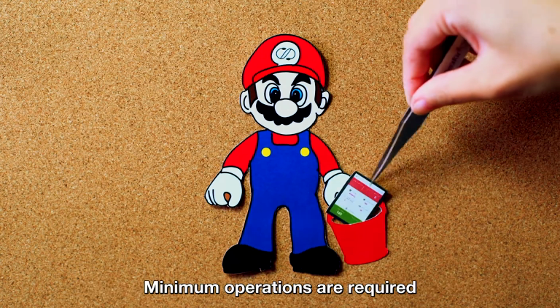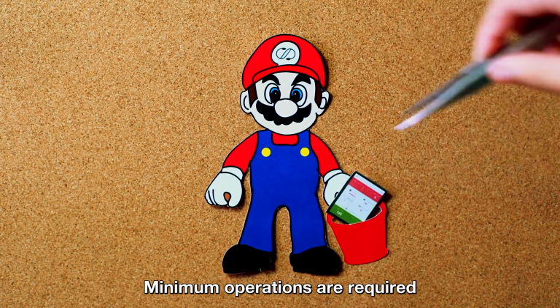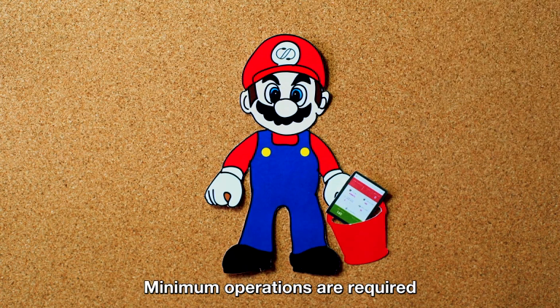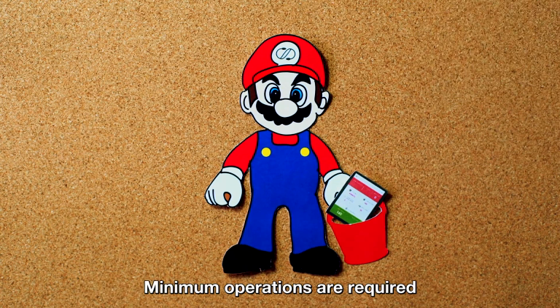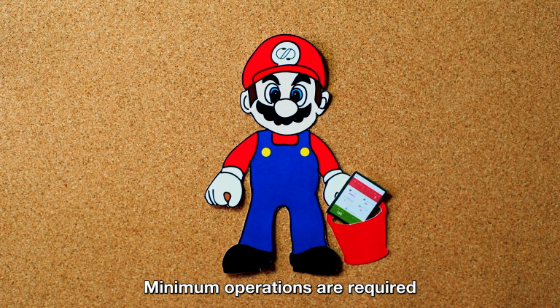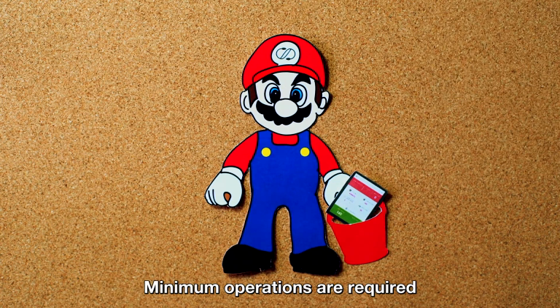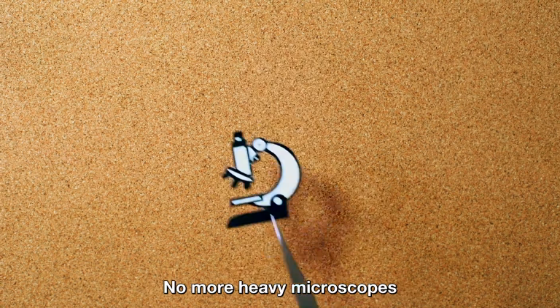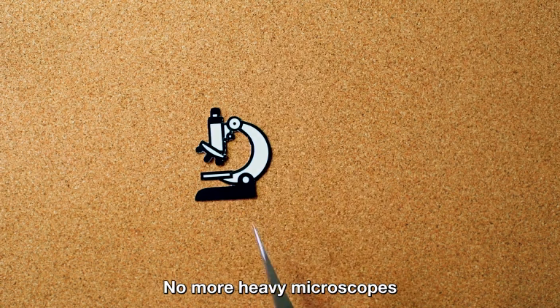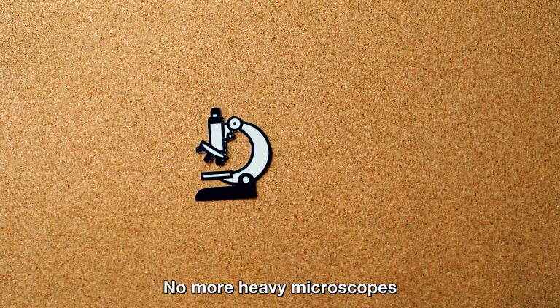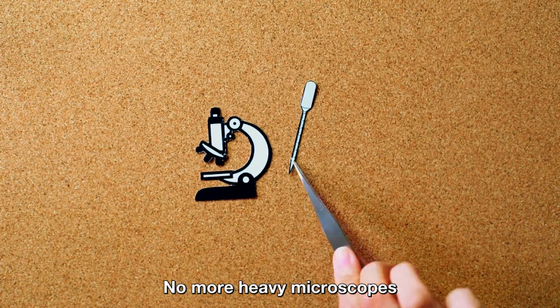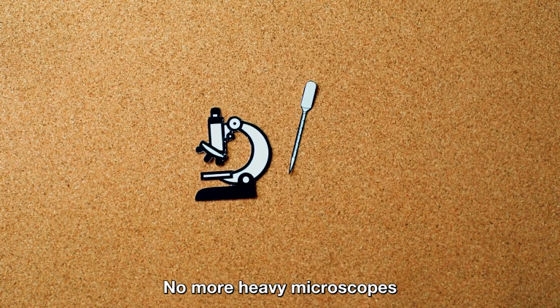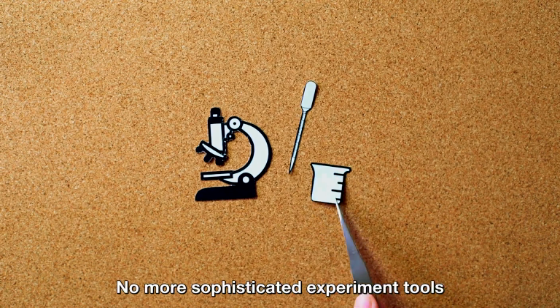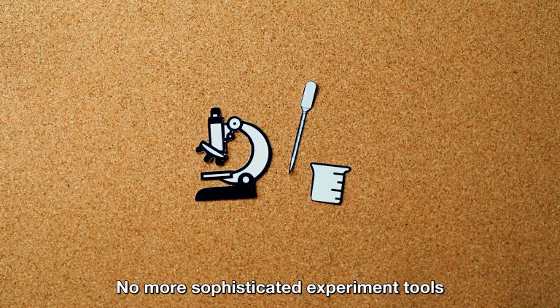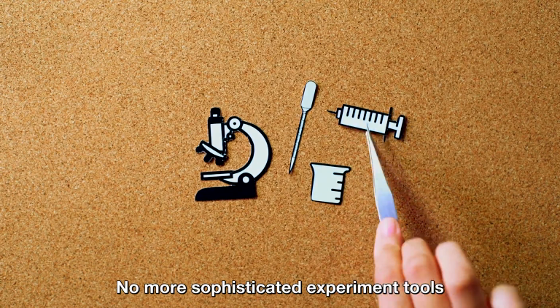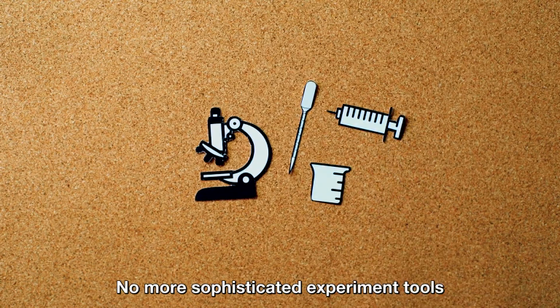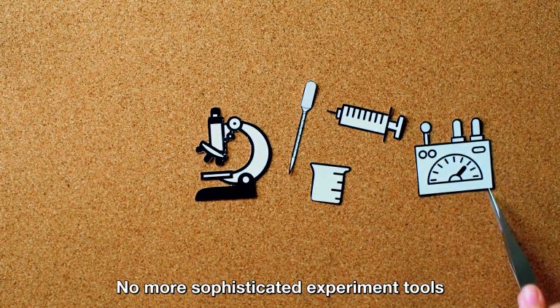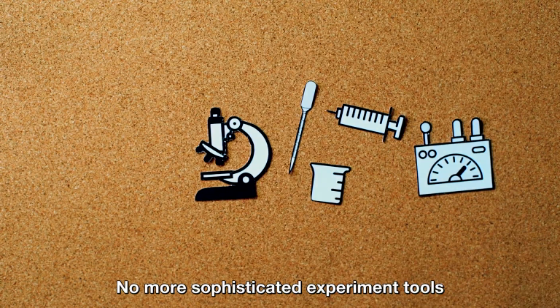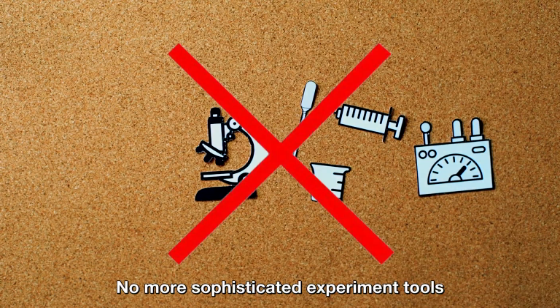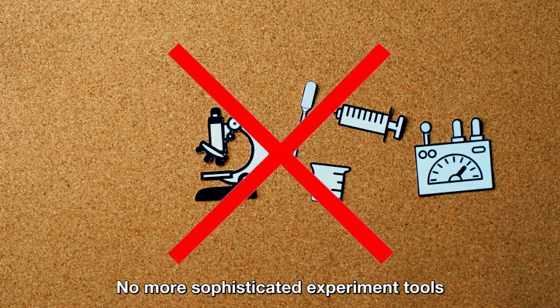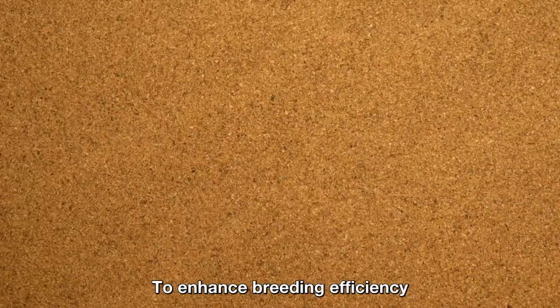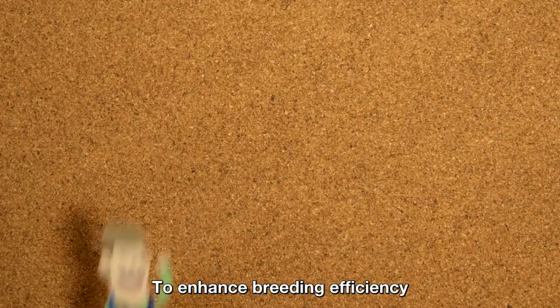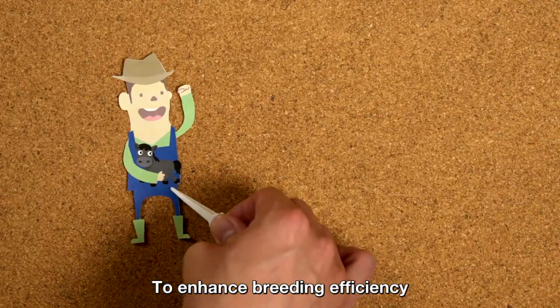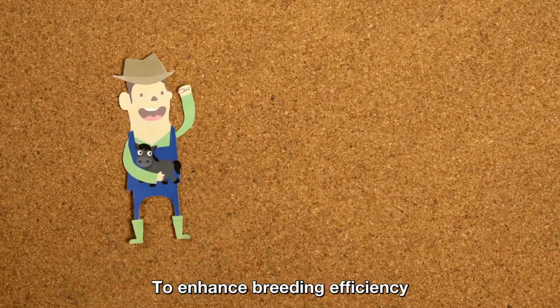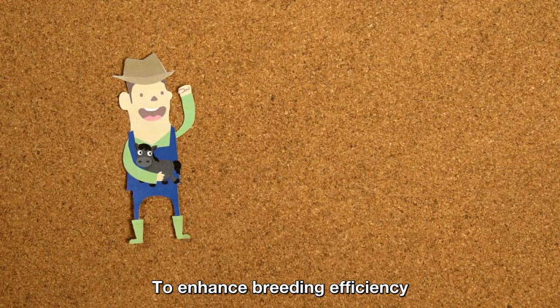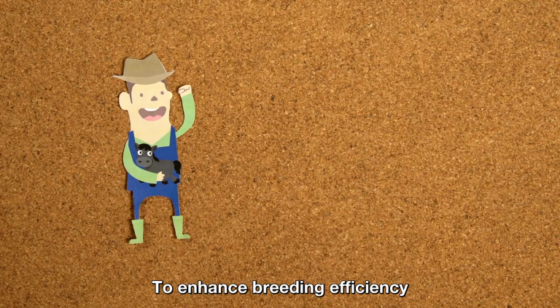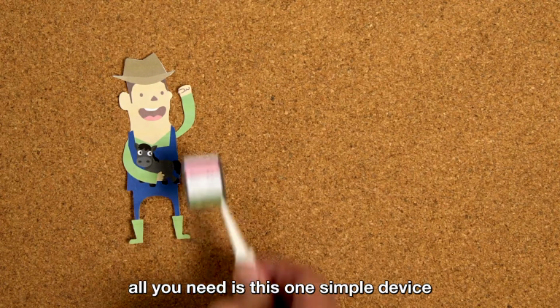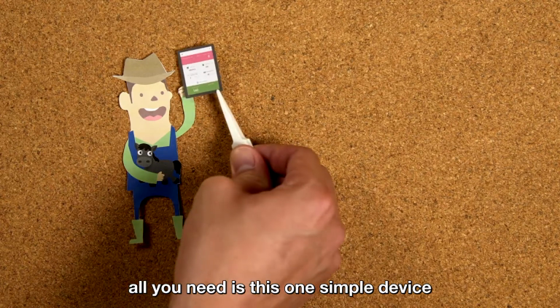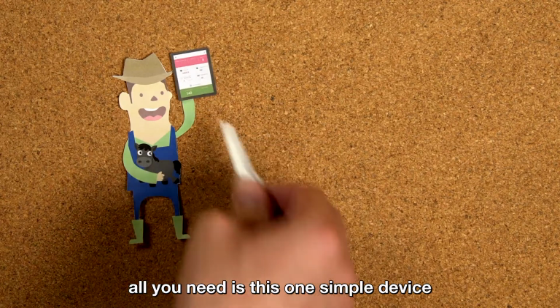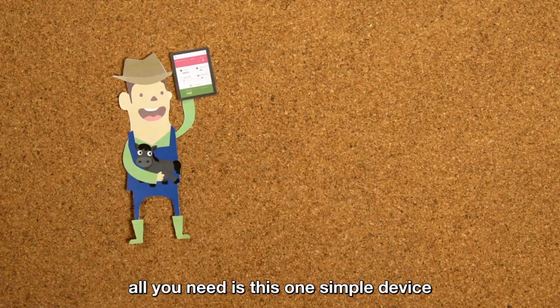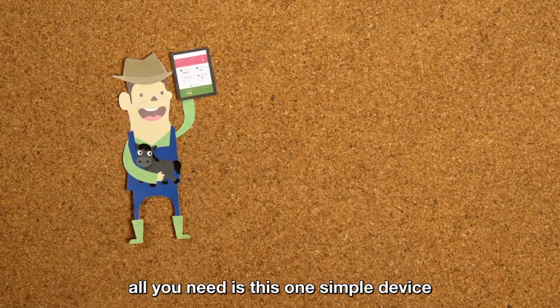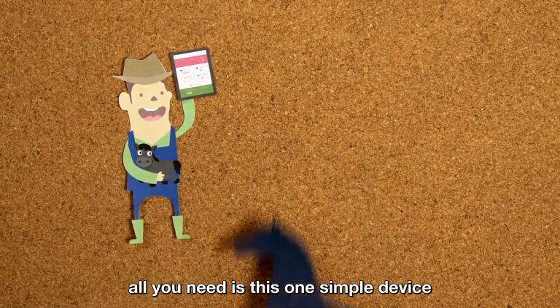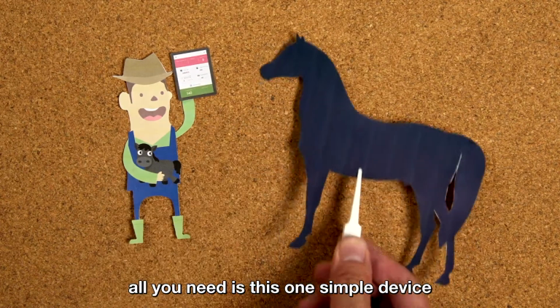Minimum operations are required. No more heavy microscopes. No more sophisticated experiment tools. To enhance breeding efficiency, all you need is this one simple device.